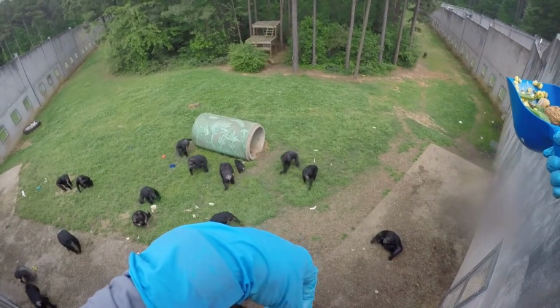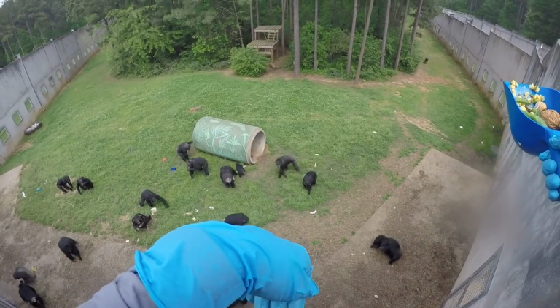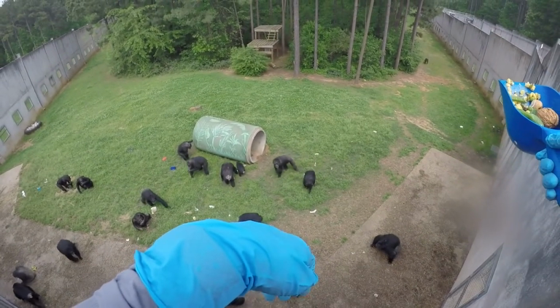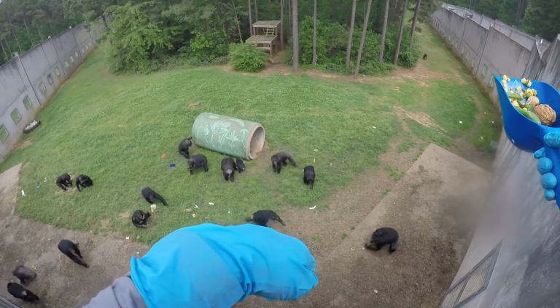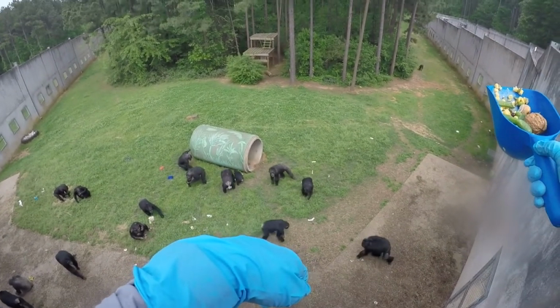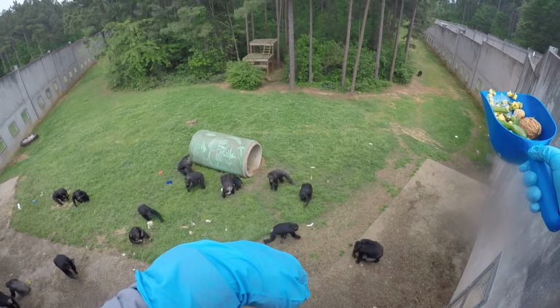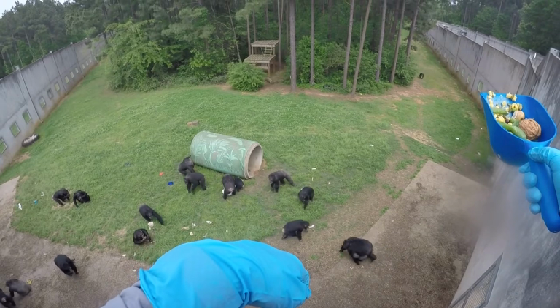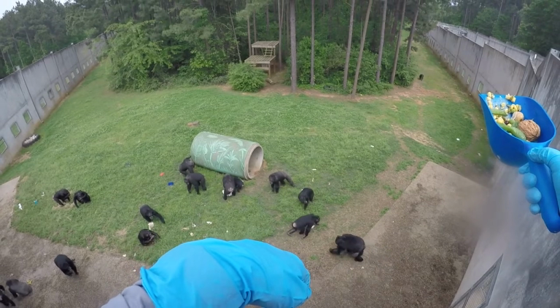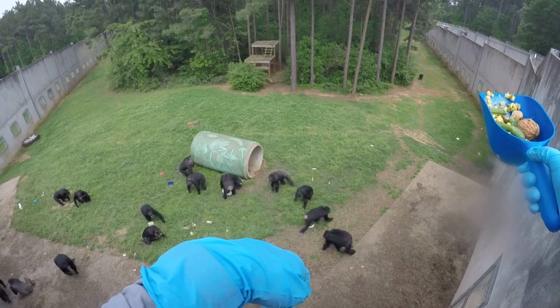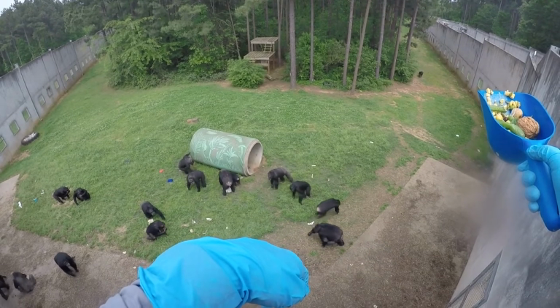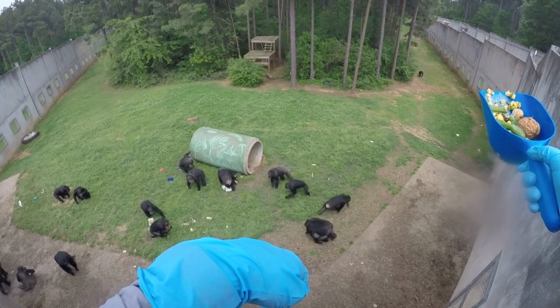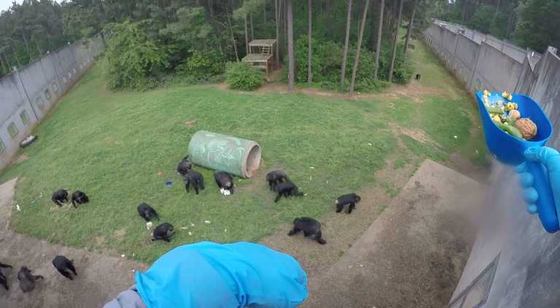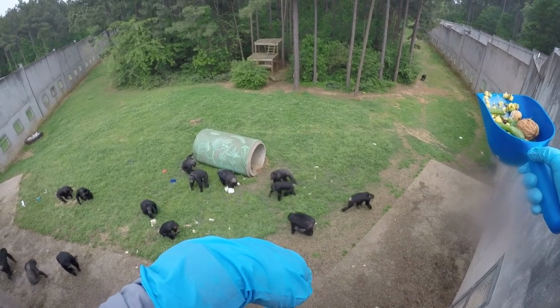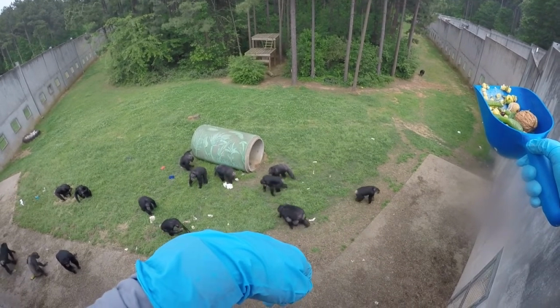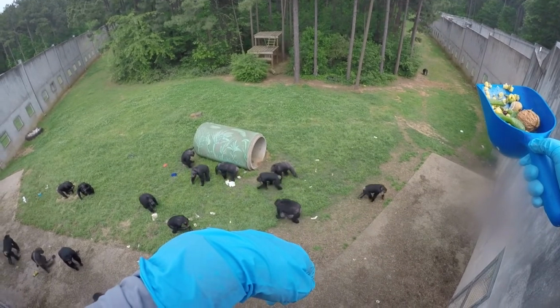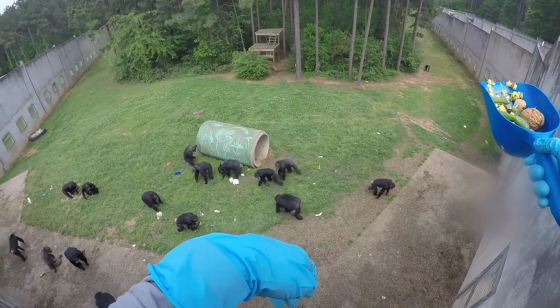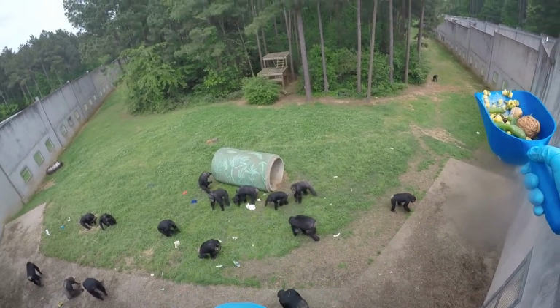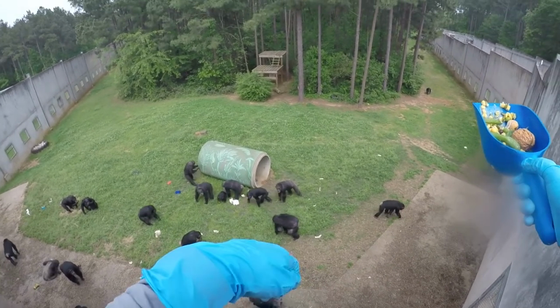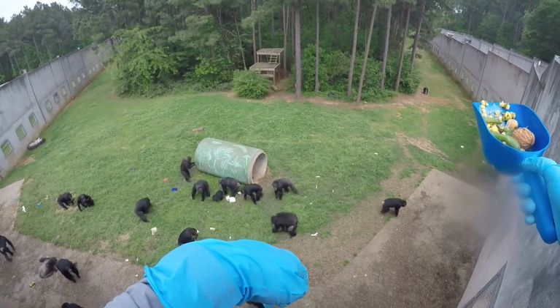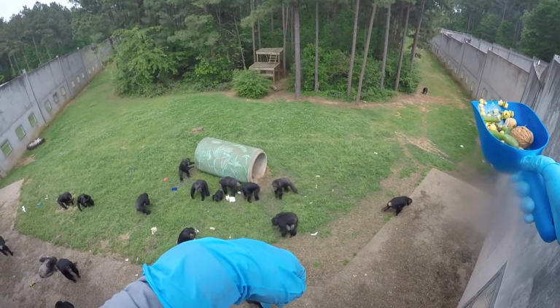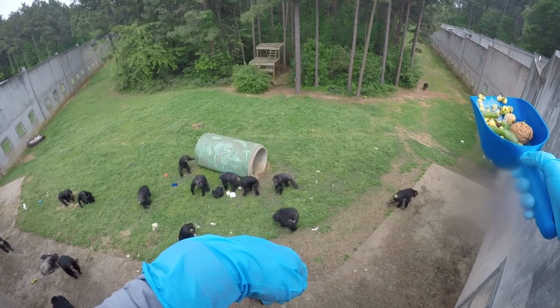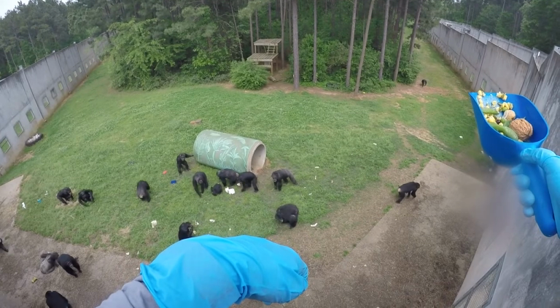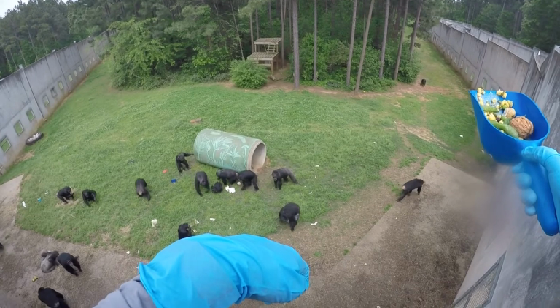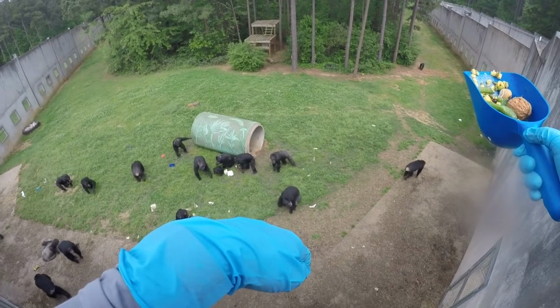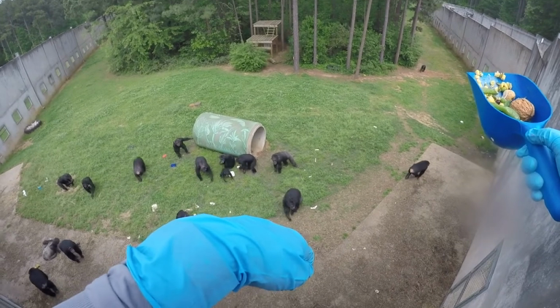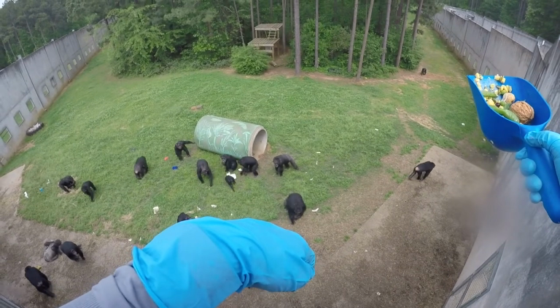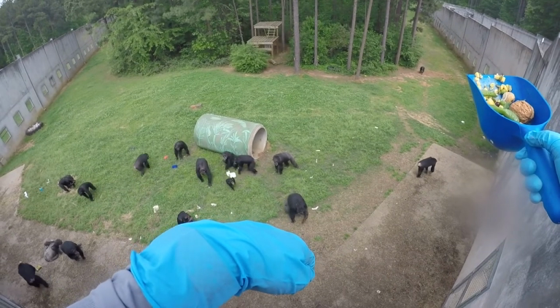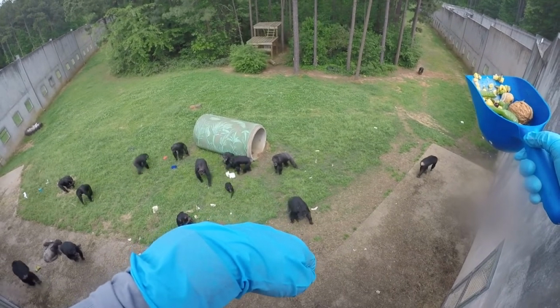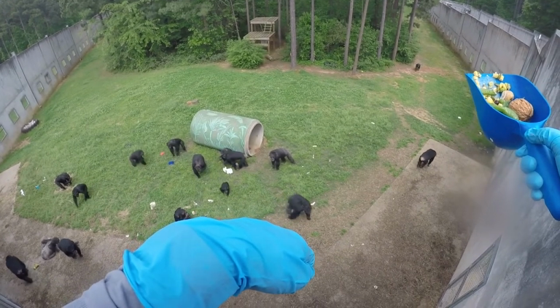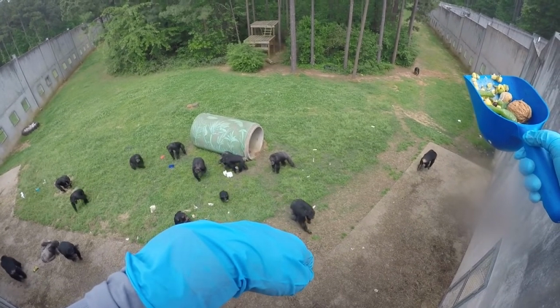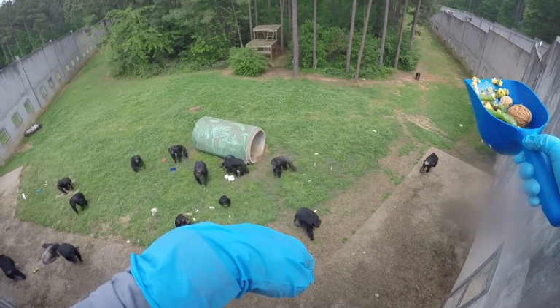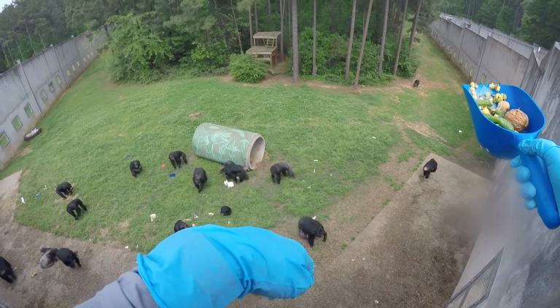I know that the chimps really liked the mixed nuts in this forage — that seemed to be everybody's favorite. I could hear them cracking them.